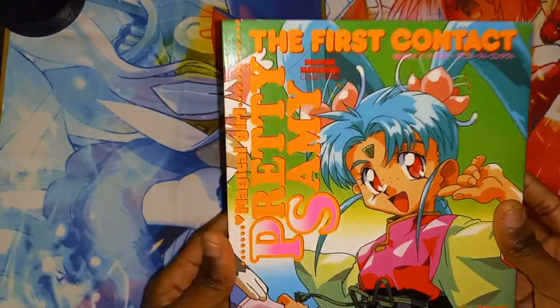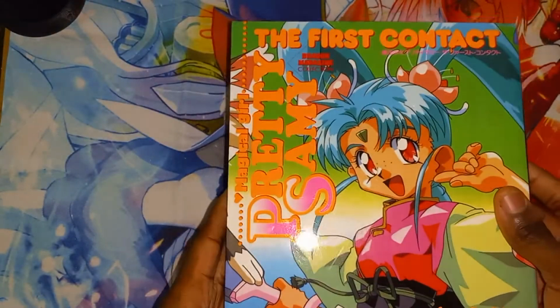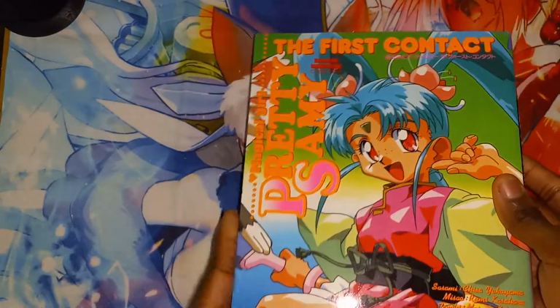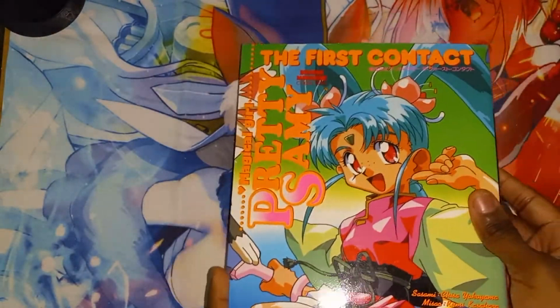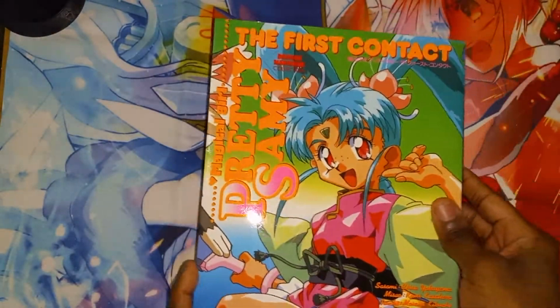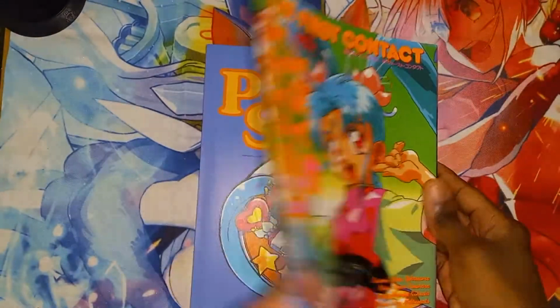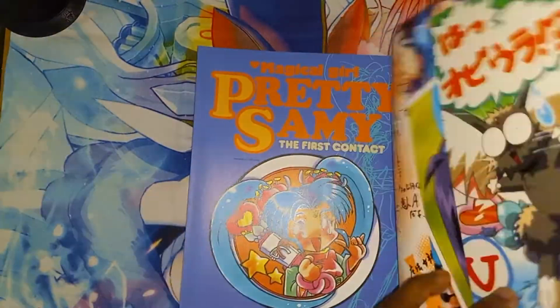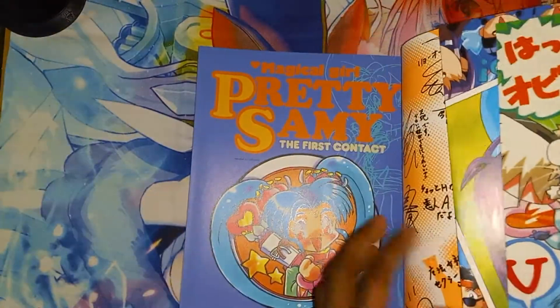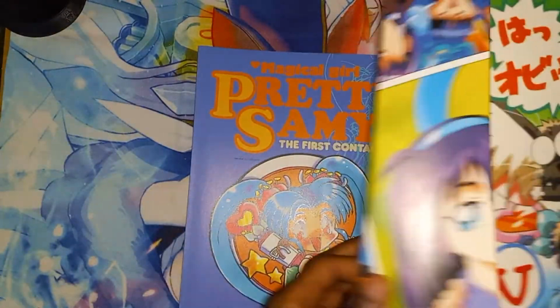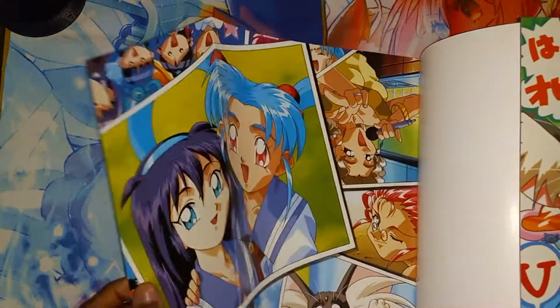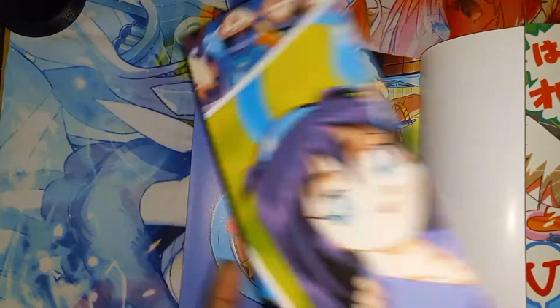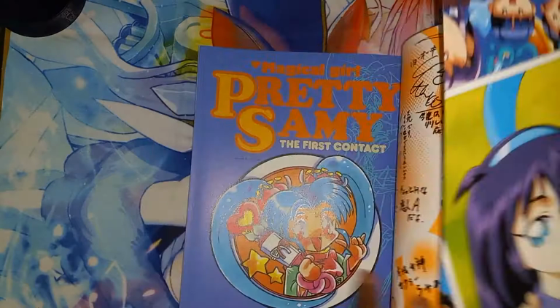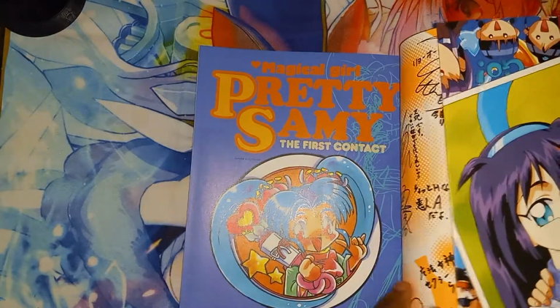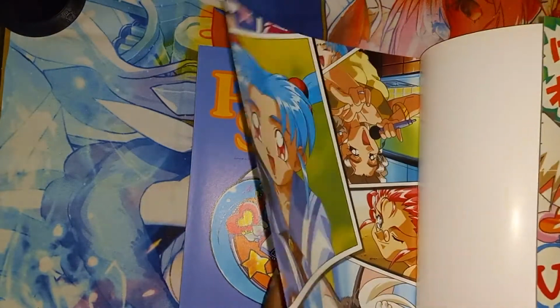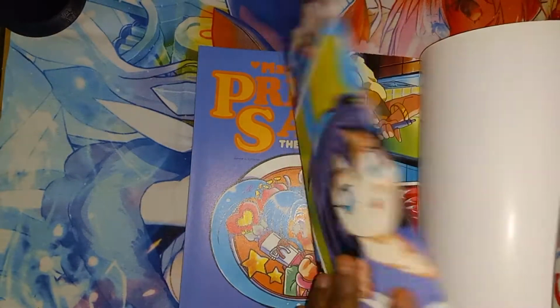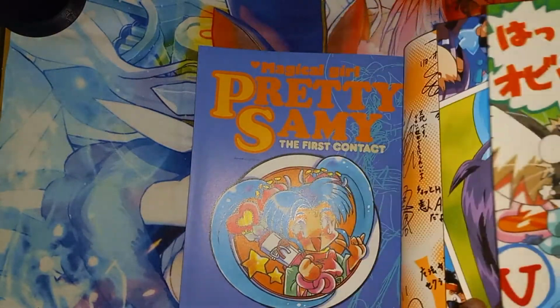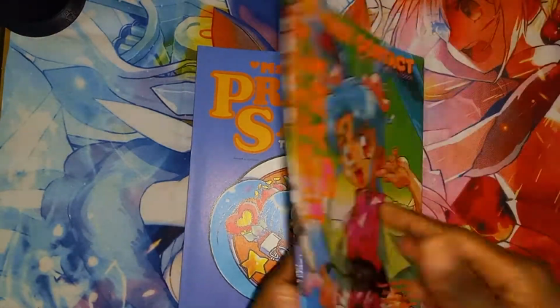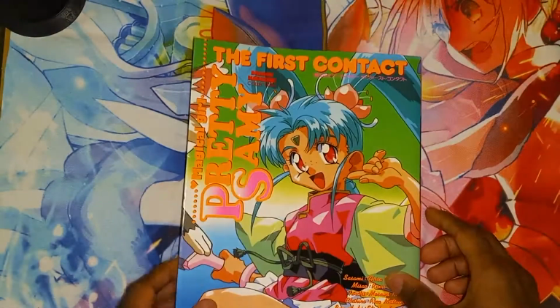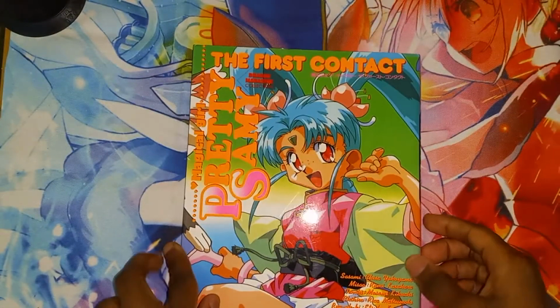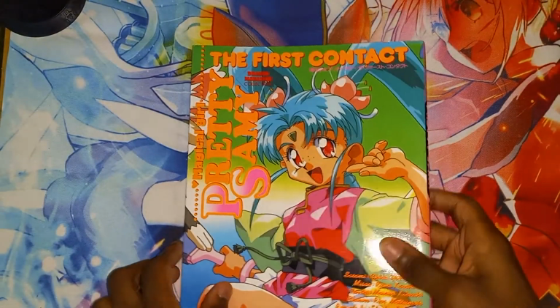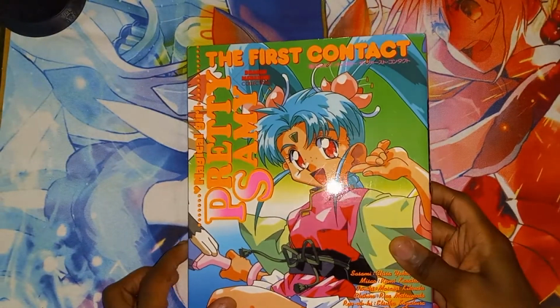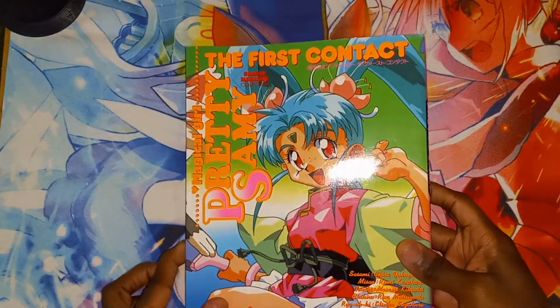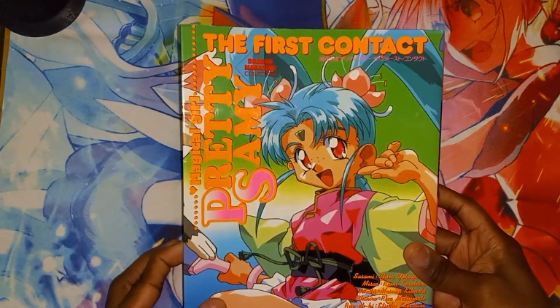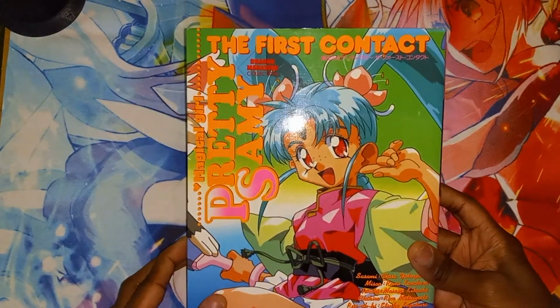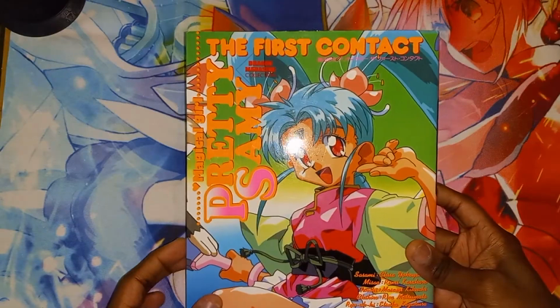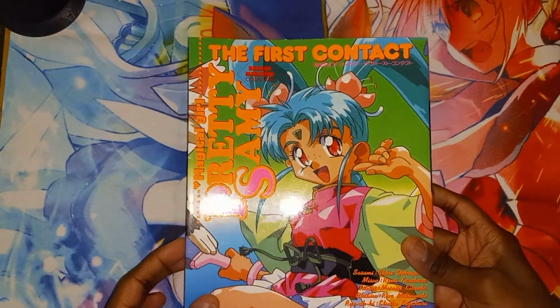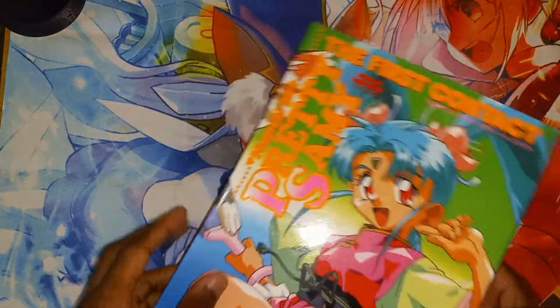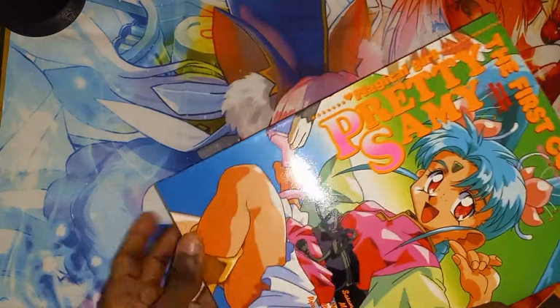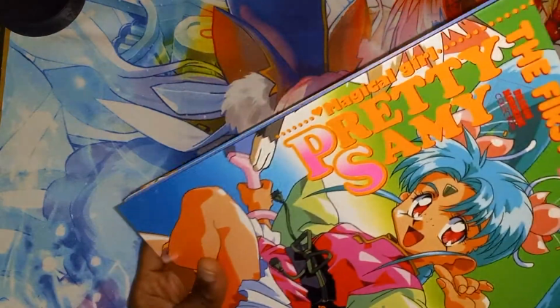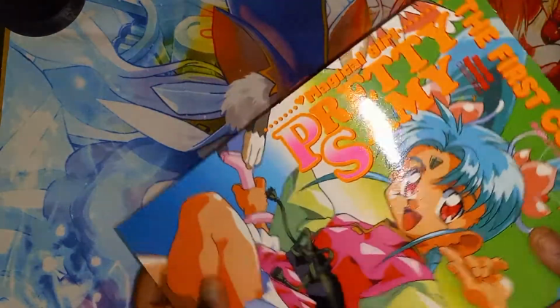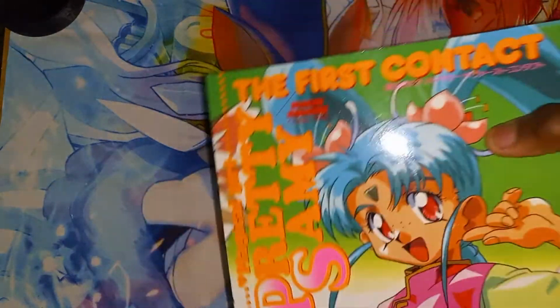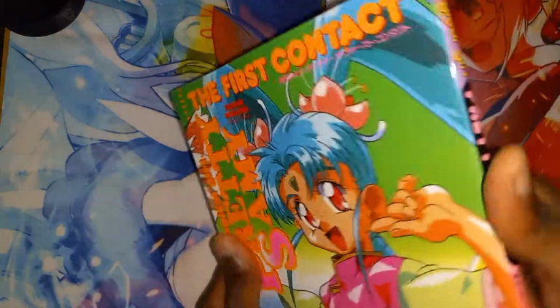Pretty good. Got a poster out of it — we'll be taking this out and putting it on the wall. Alright, and that concludes this unboxing of the Magical Girl Pretty Sammy book right here.